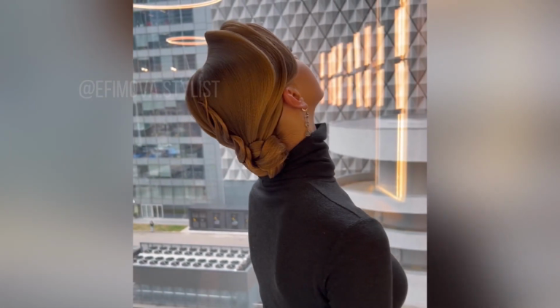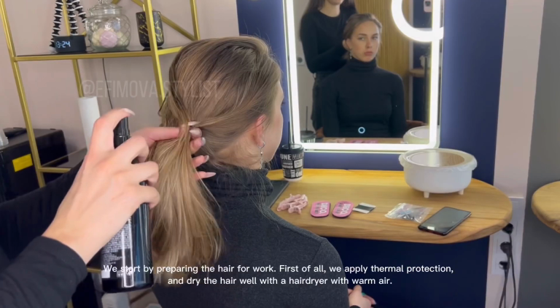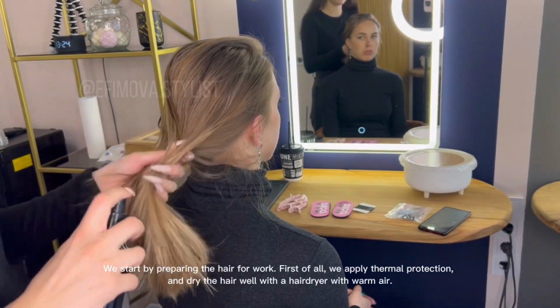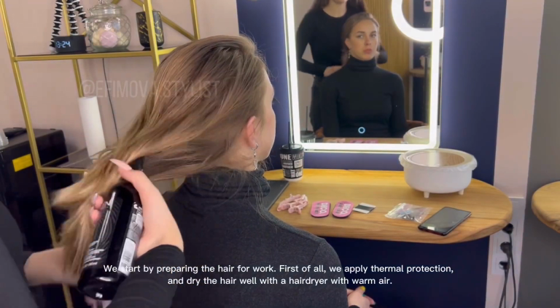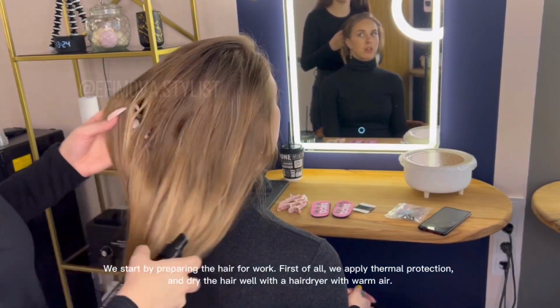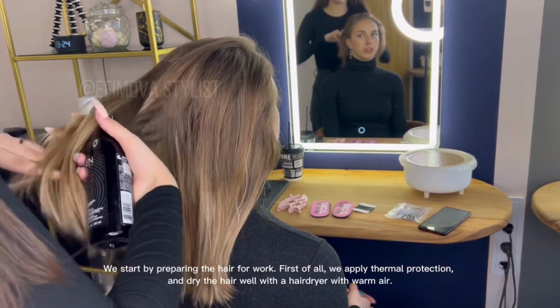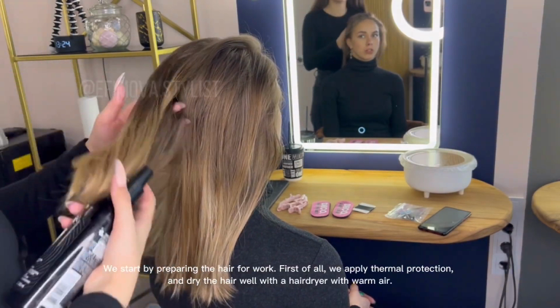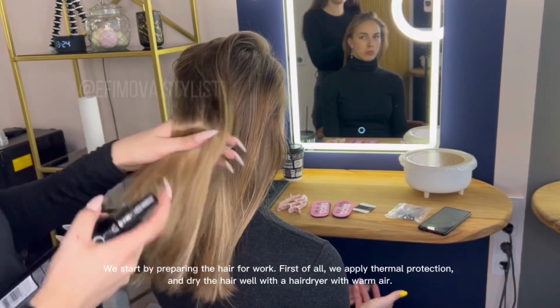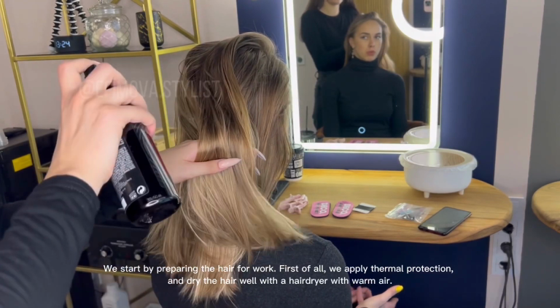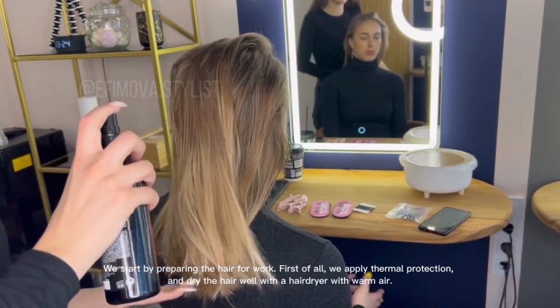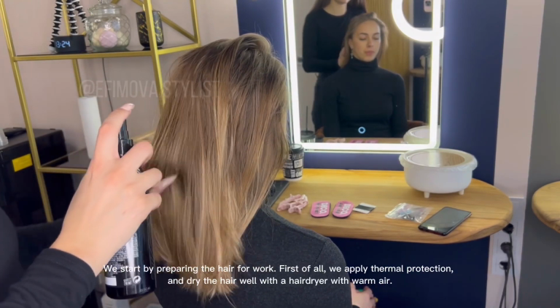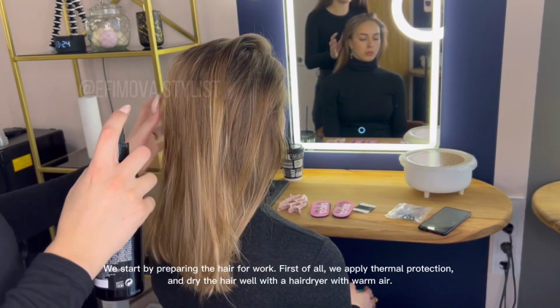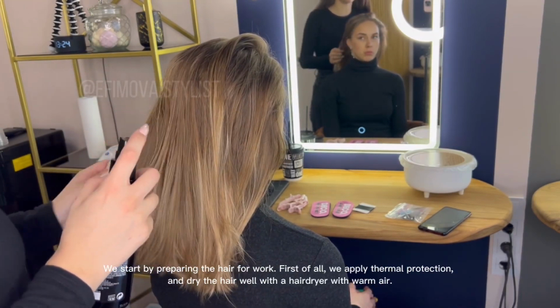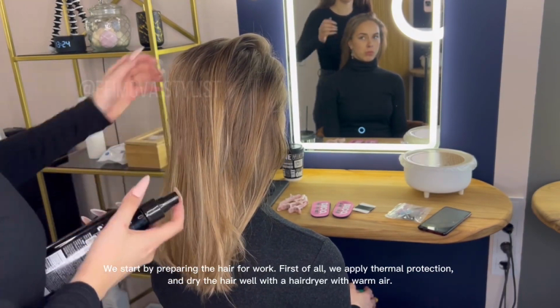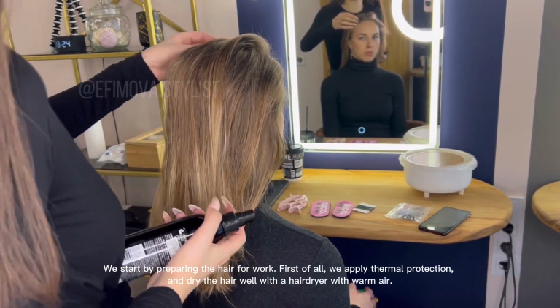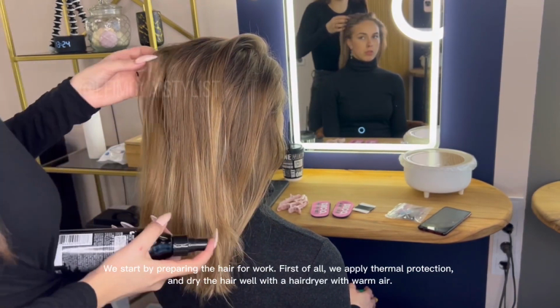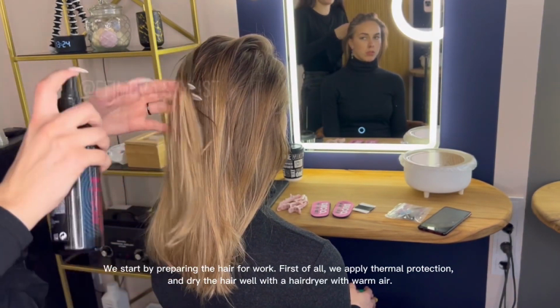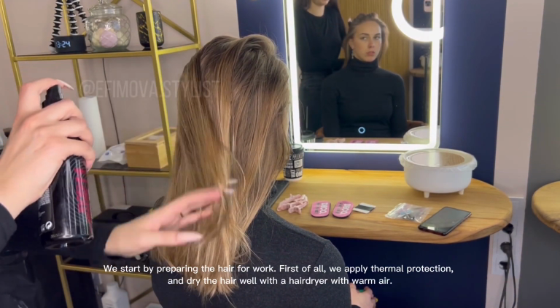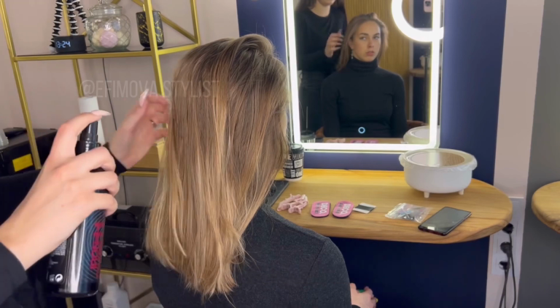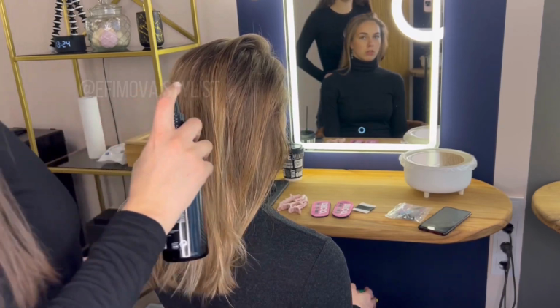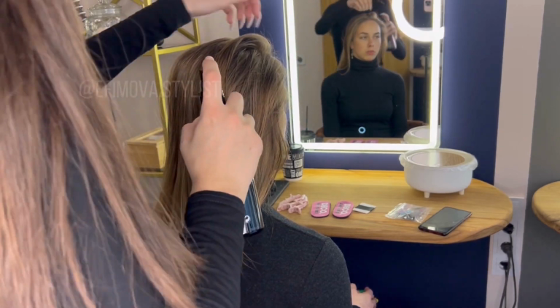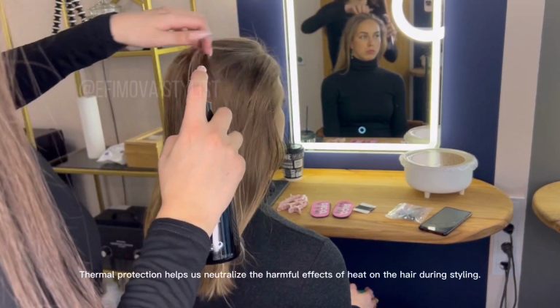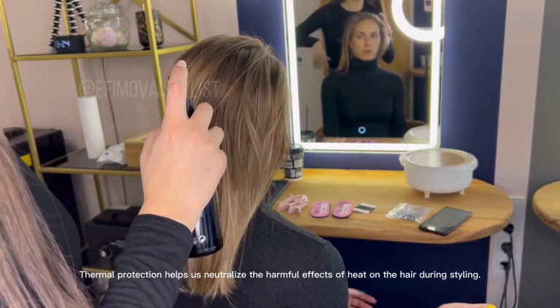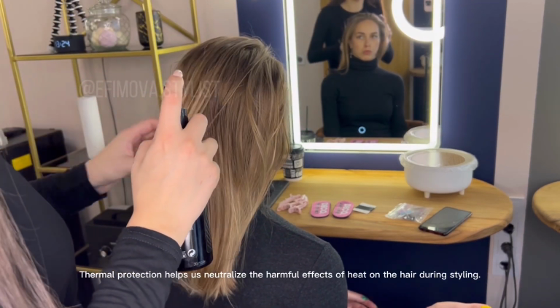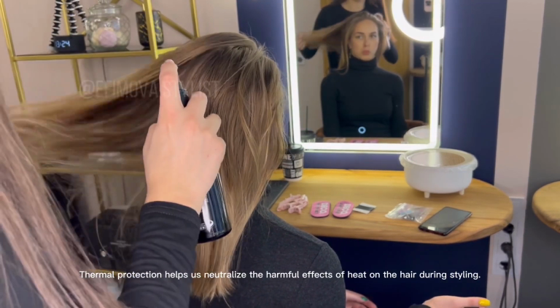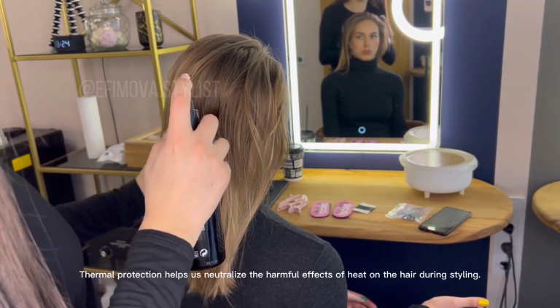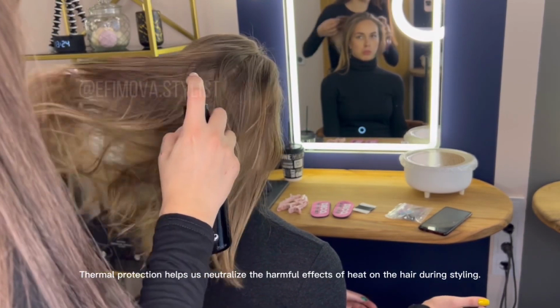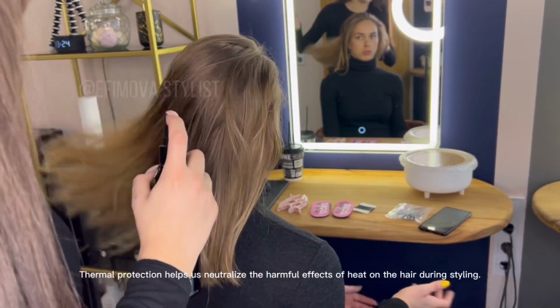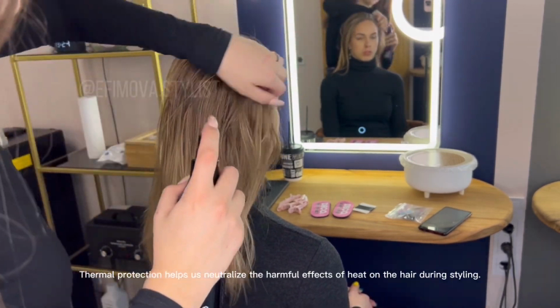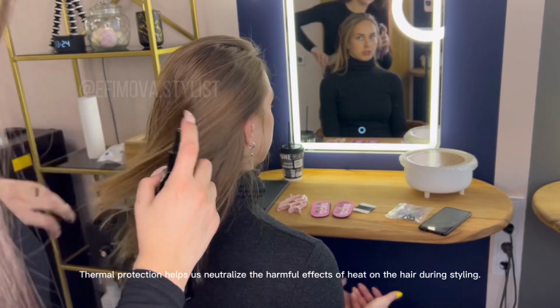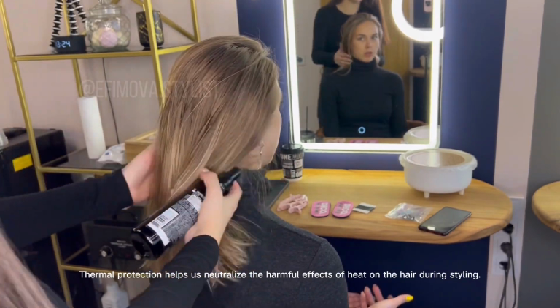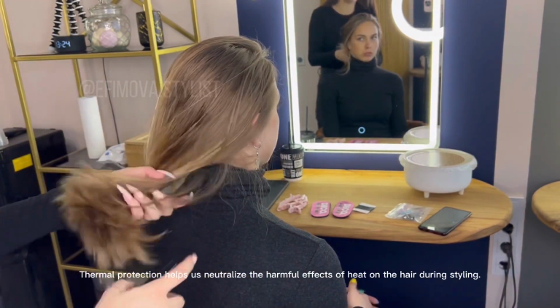We start by preparing the hair for work. First of all, we apply thermal protection and dry the hair well with a hairdryer with warm air. Thermal protection helps us neutralize the harmful effects of heat on the hair during styling.